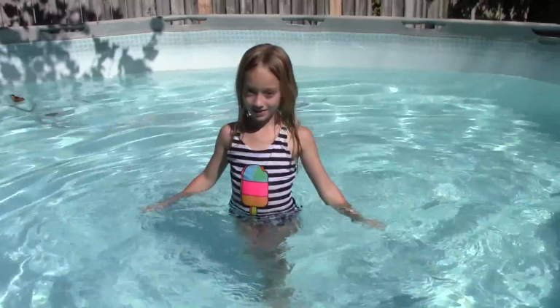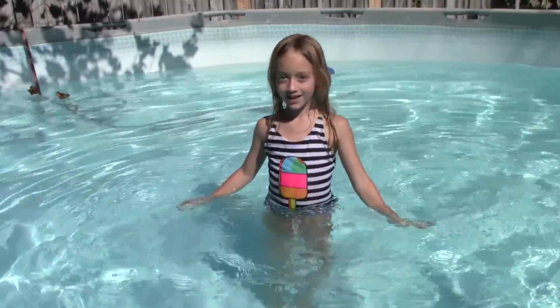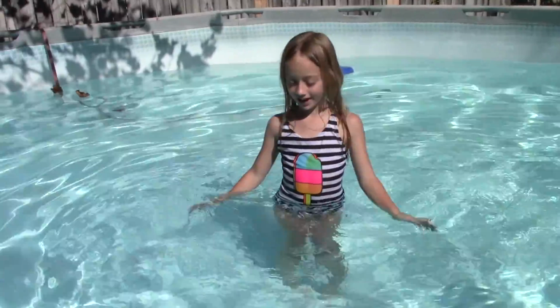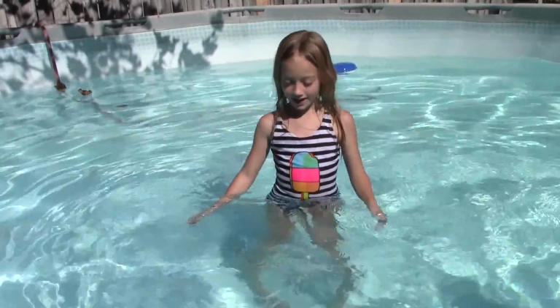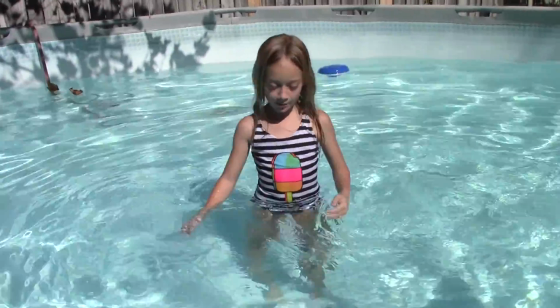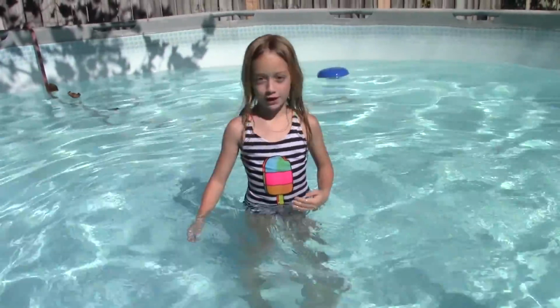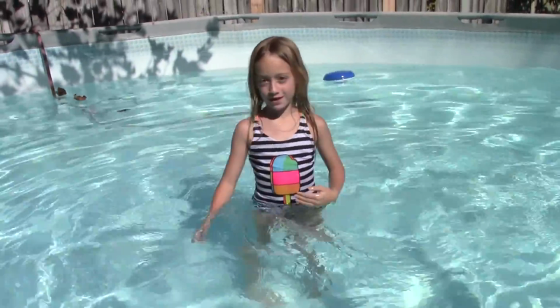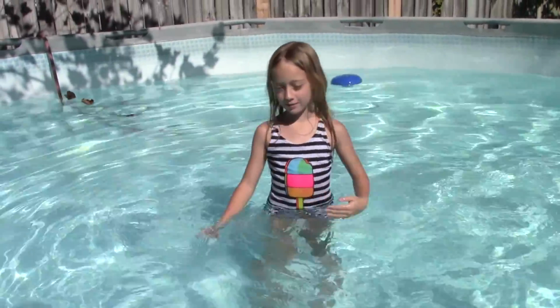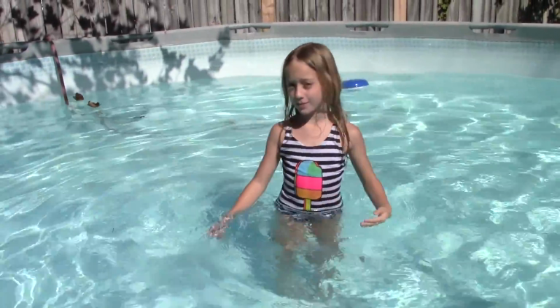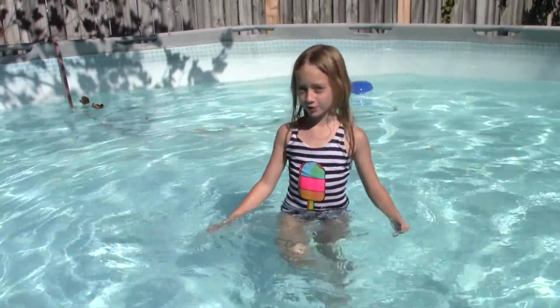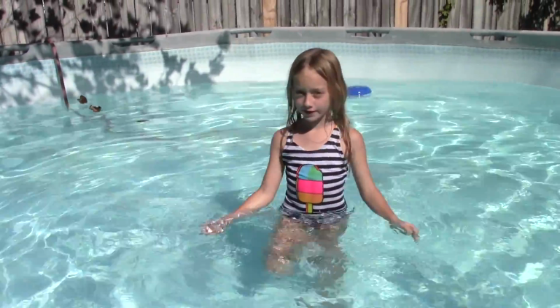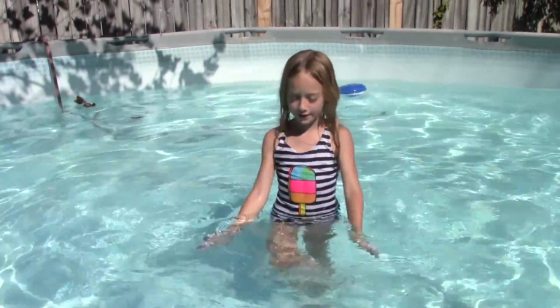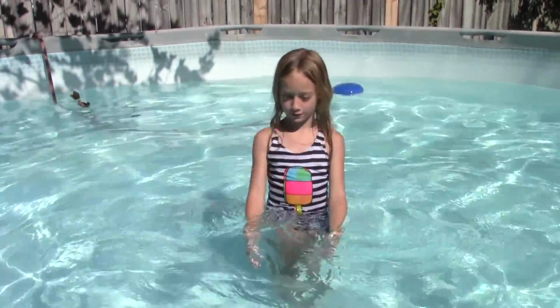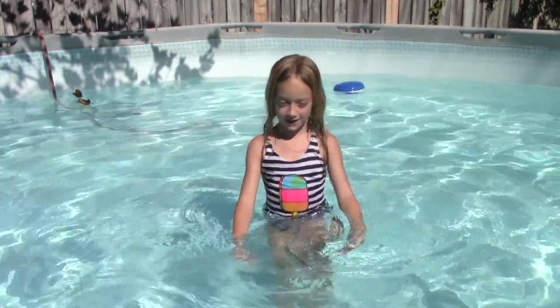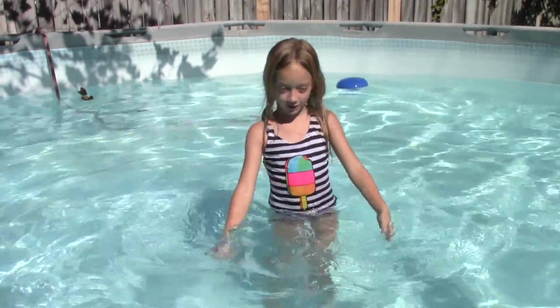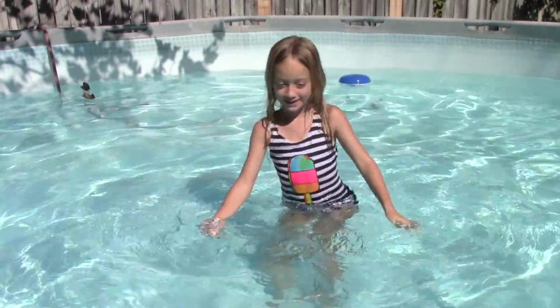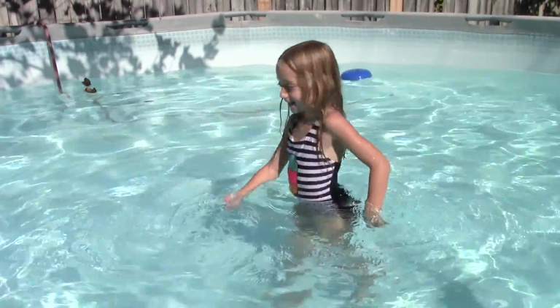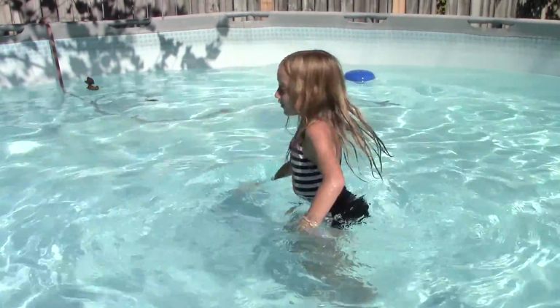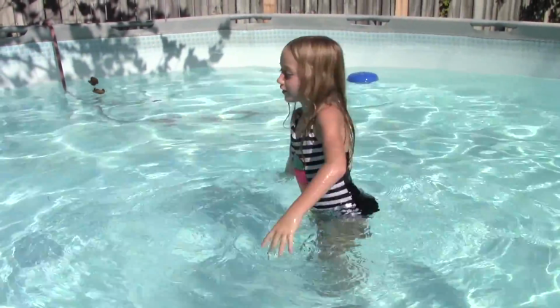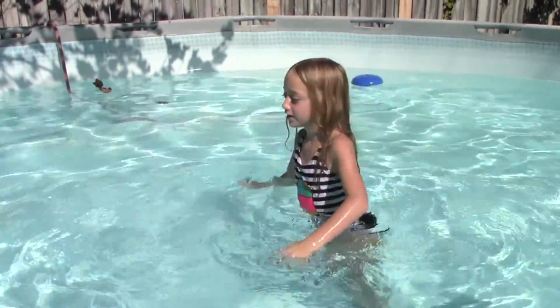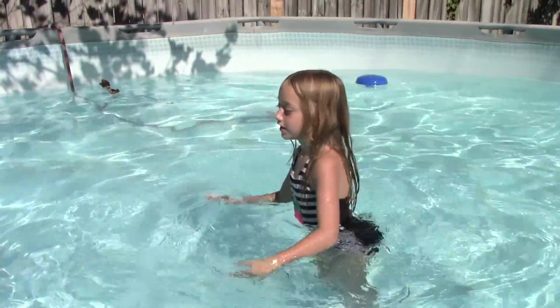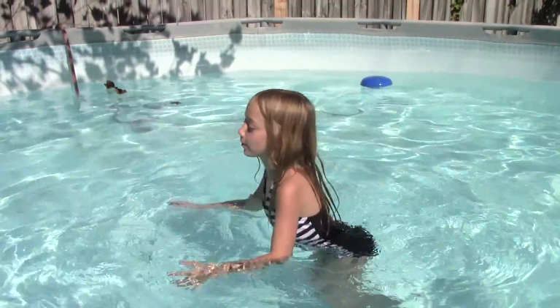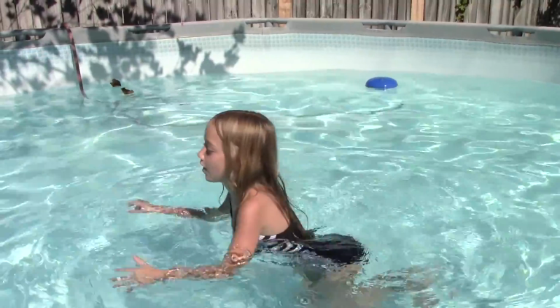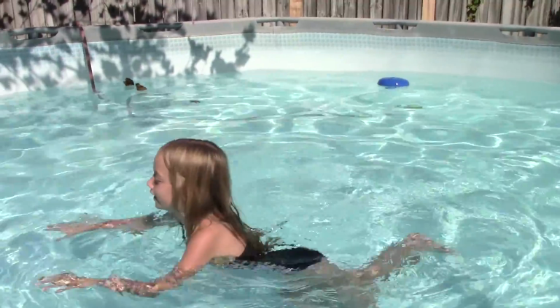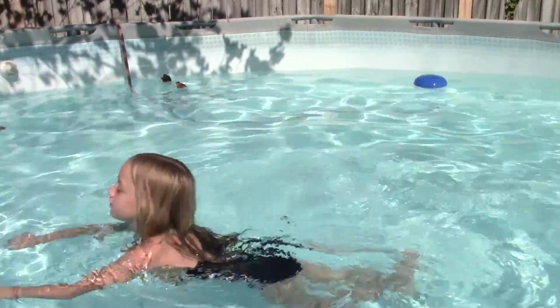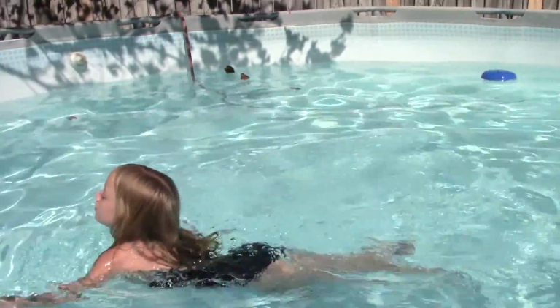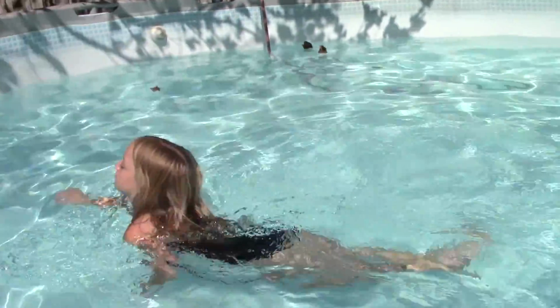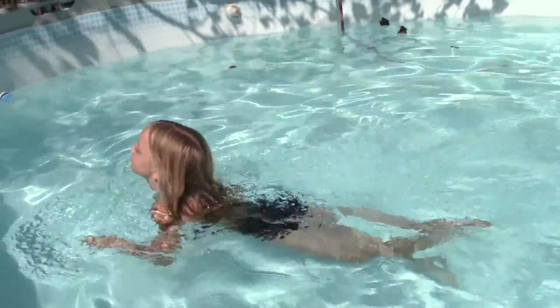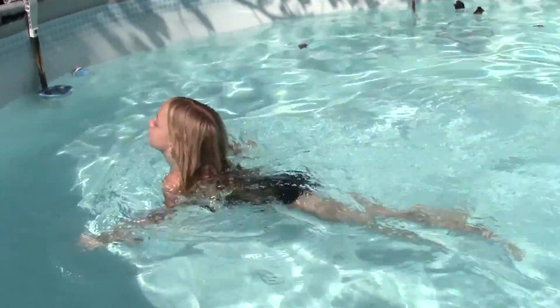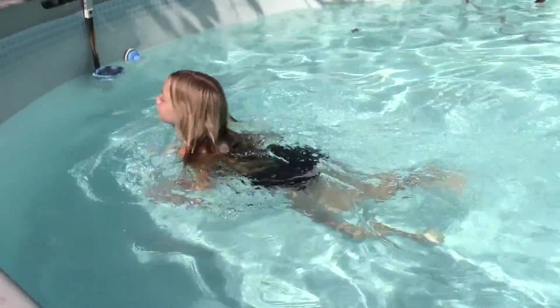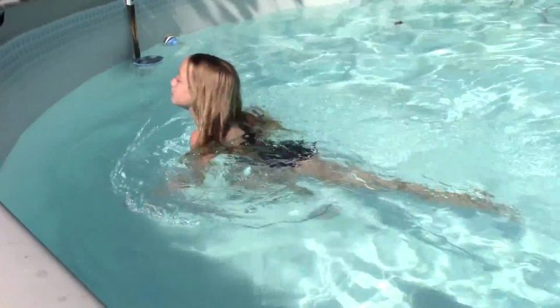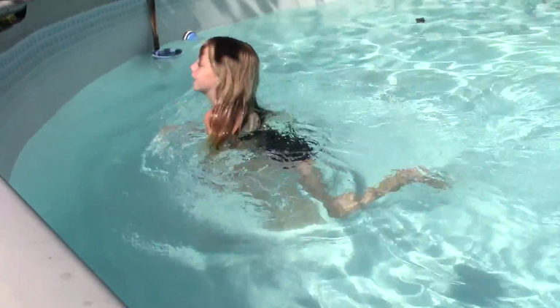Hi, I'm Elise and I'm going to be doing a fitness video. Number 1: Swimming.